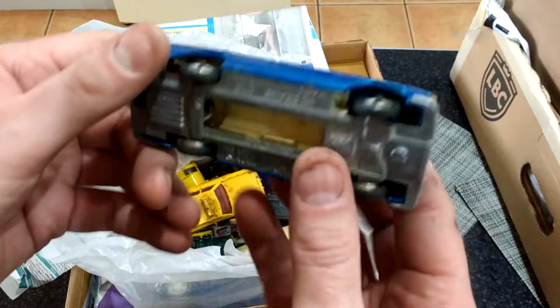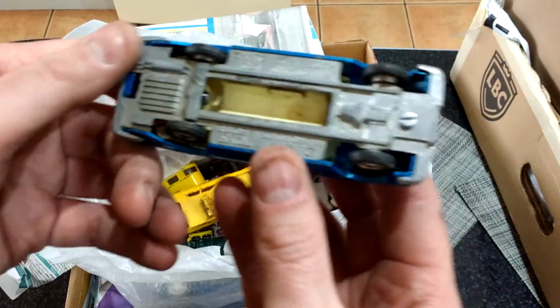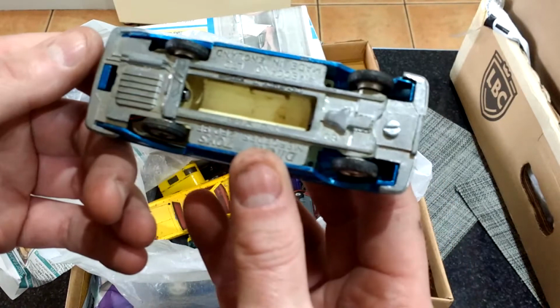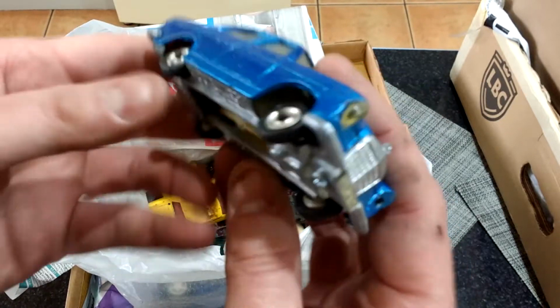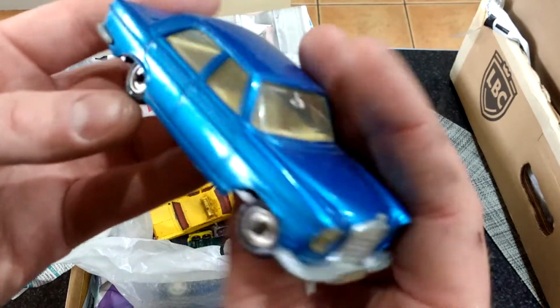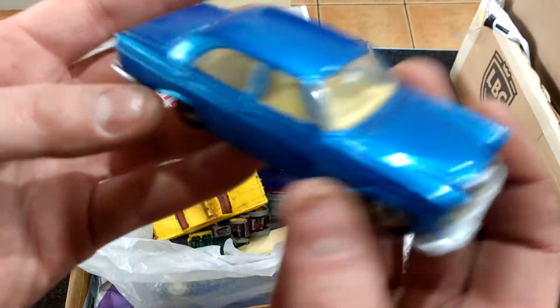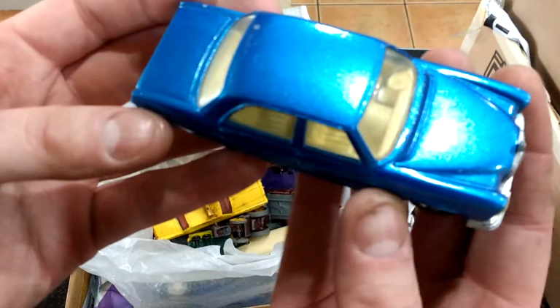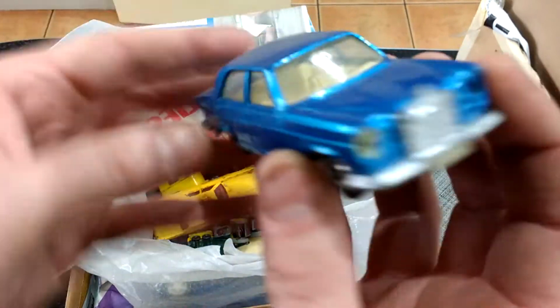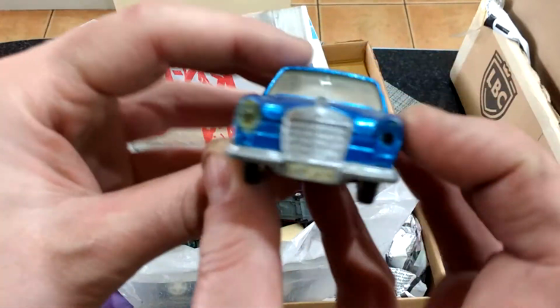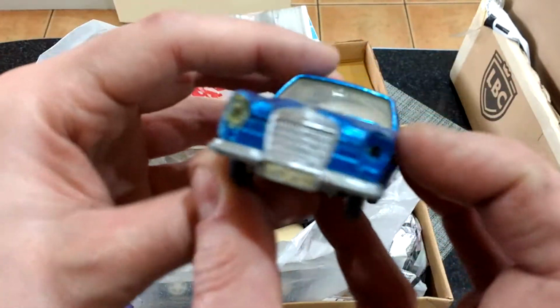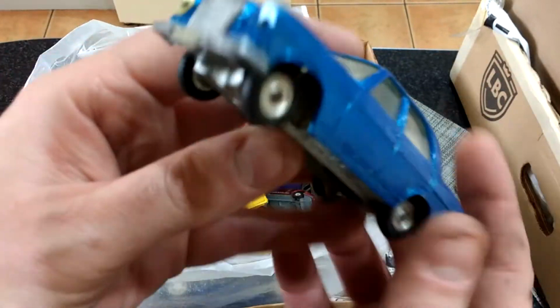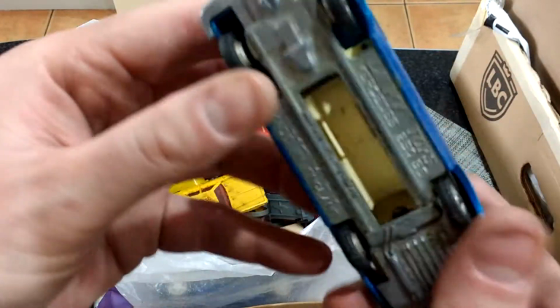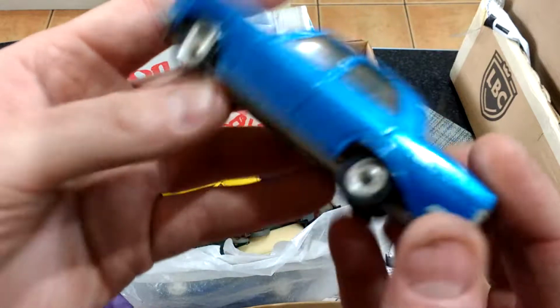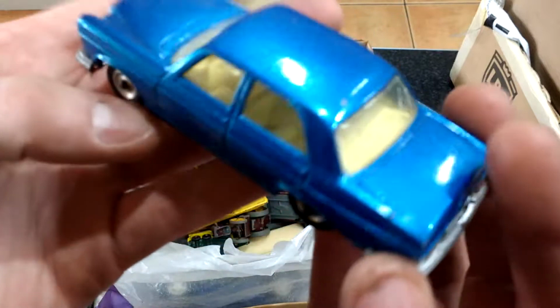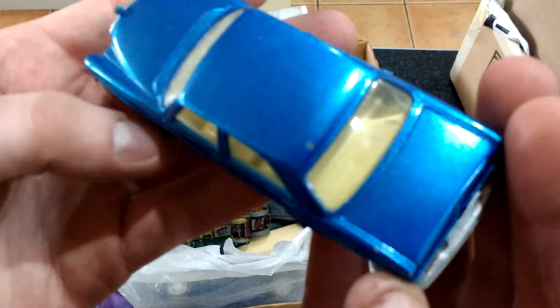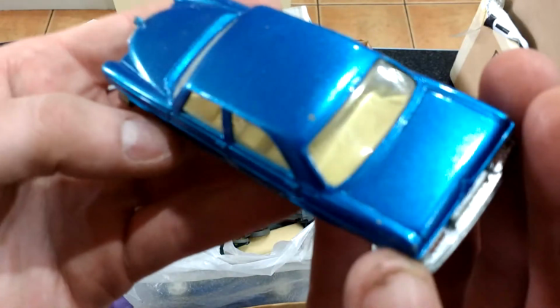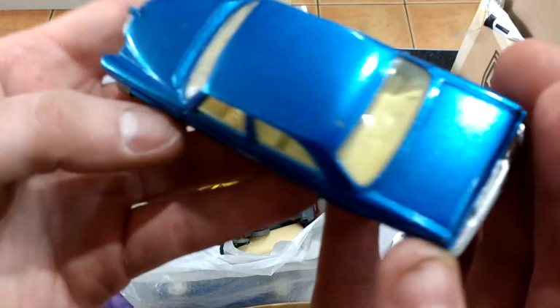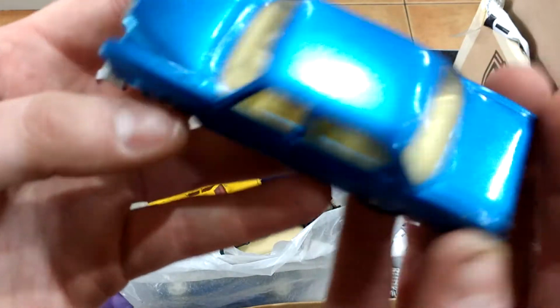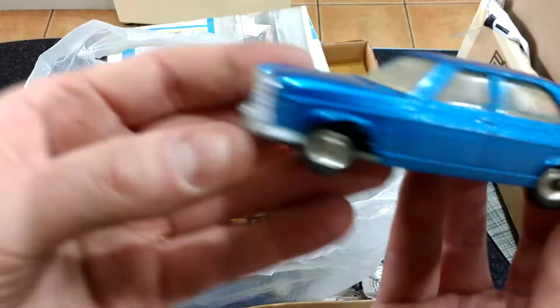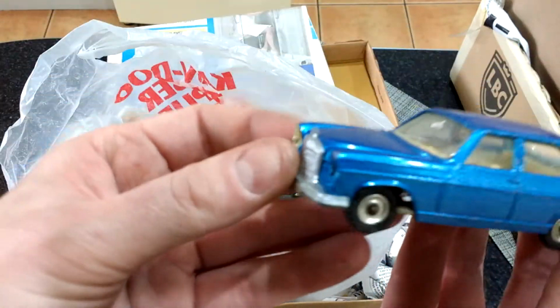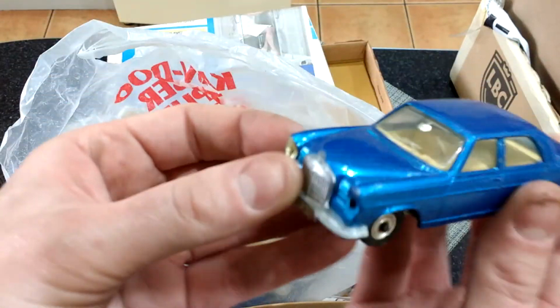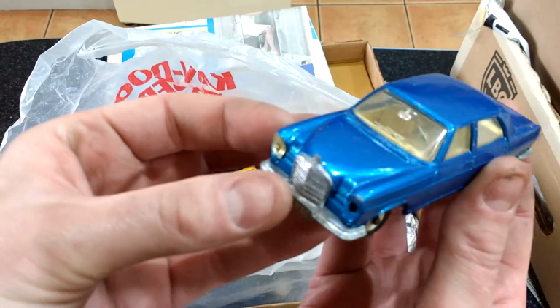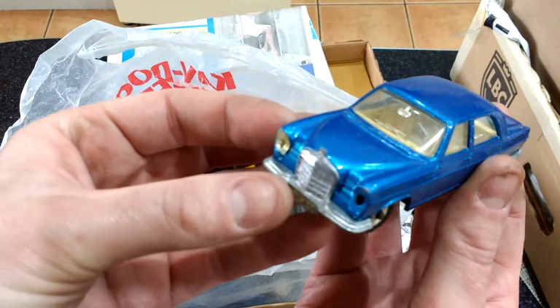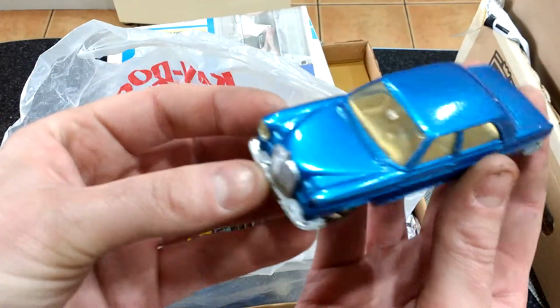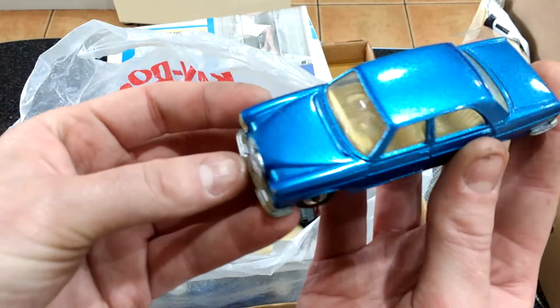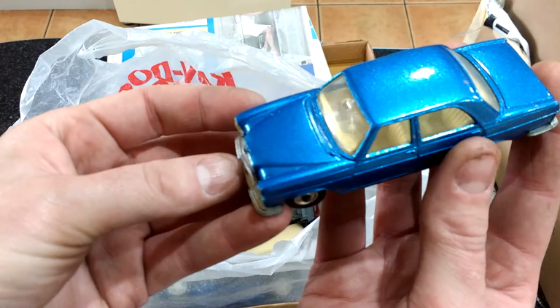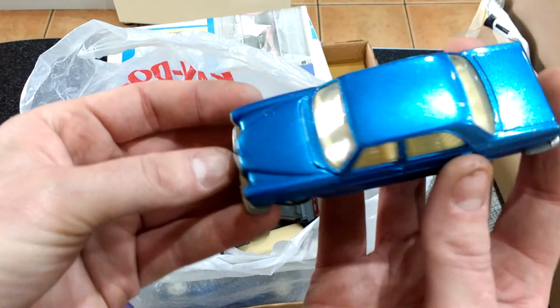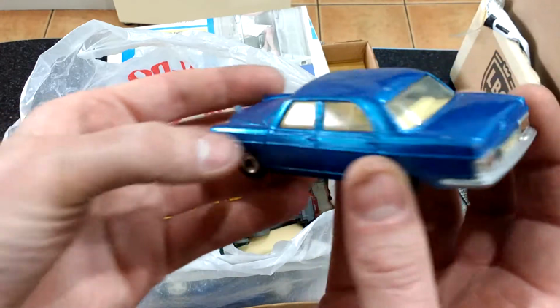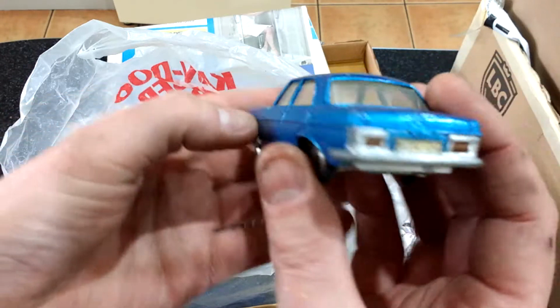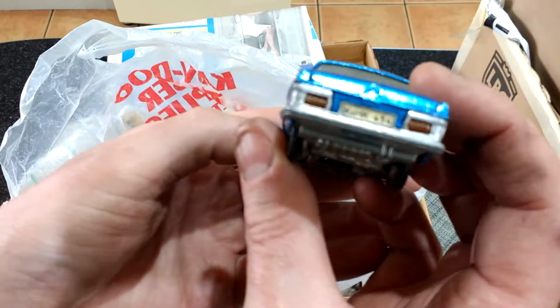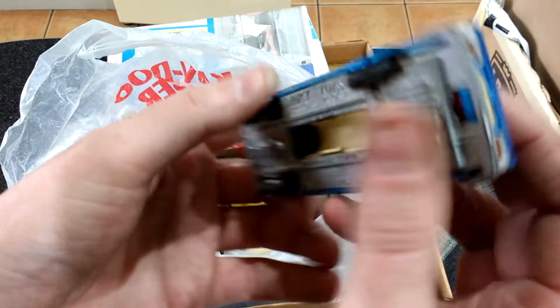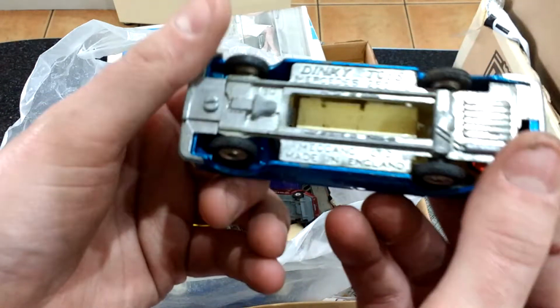Mercedes Dinky — that is in actually. Has that been painted? I don't think that has been painted — that's in exceptionally good condition.